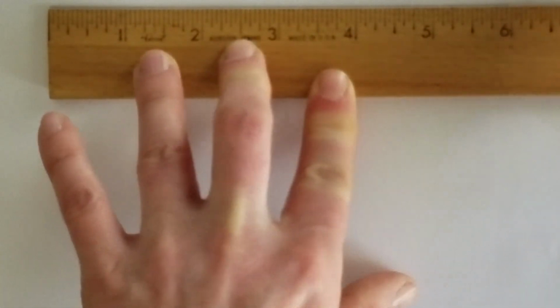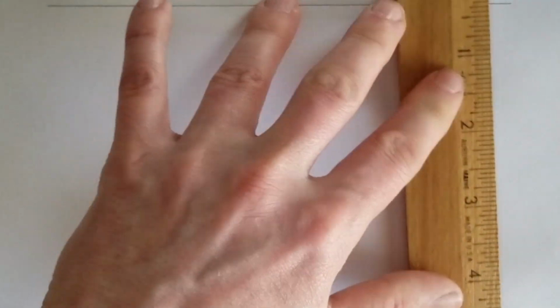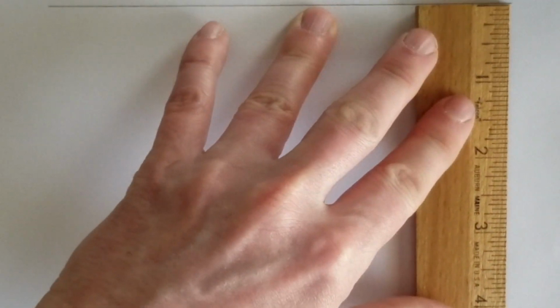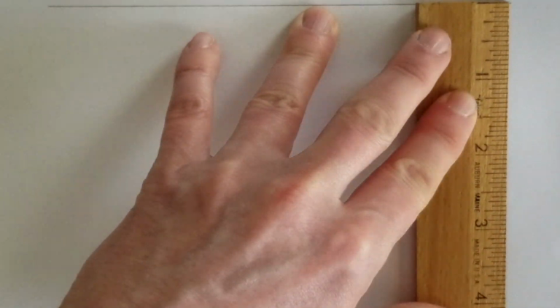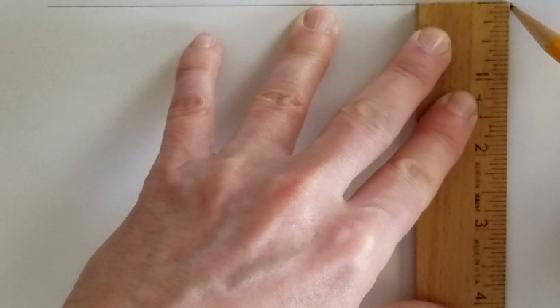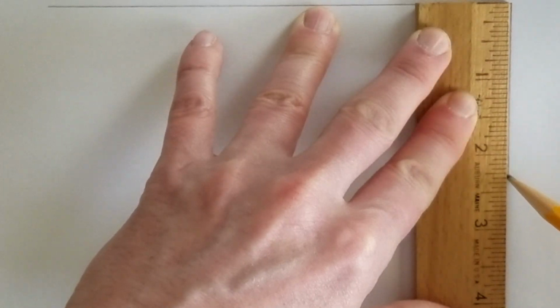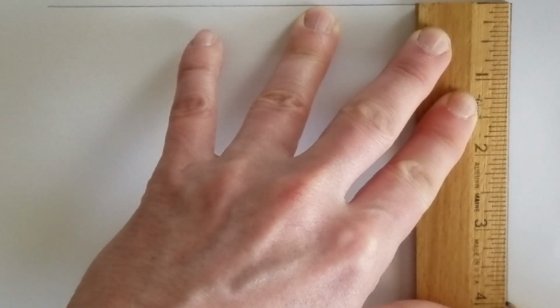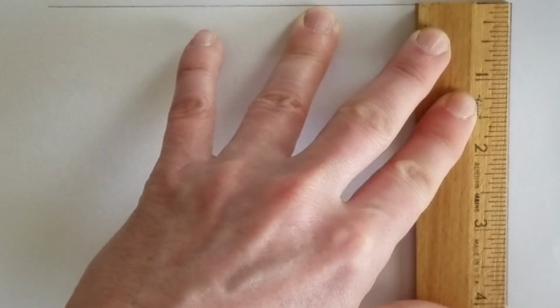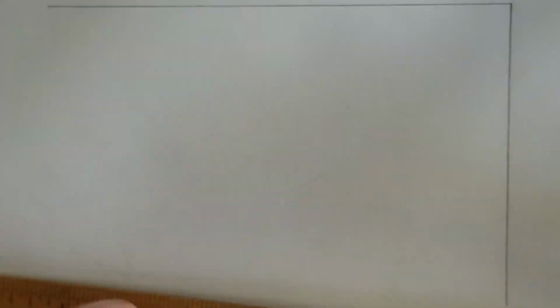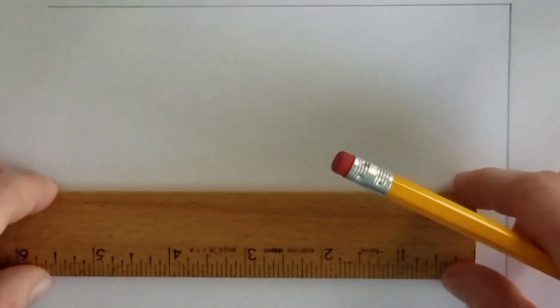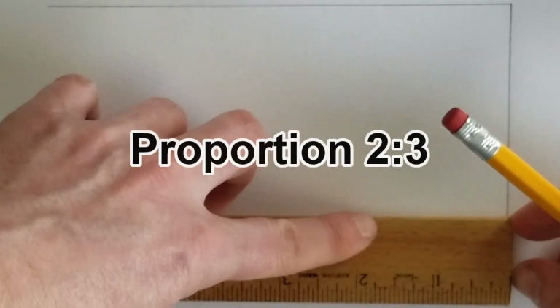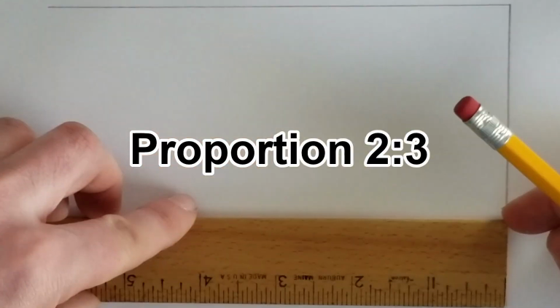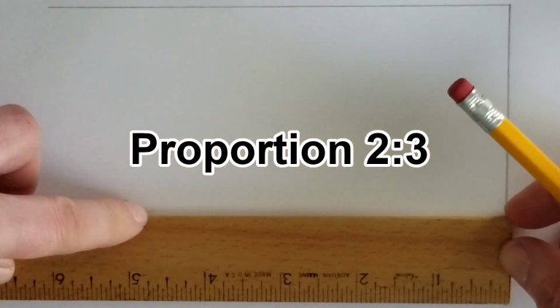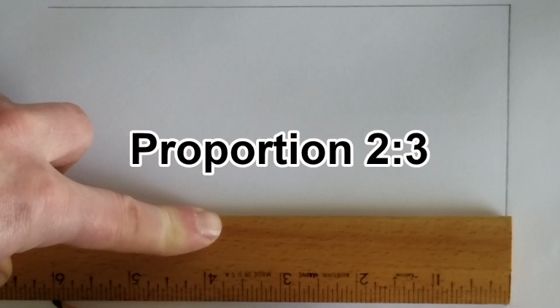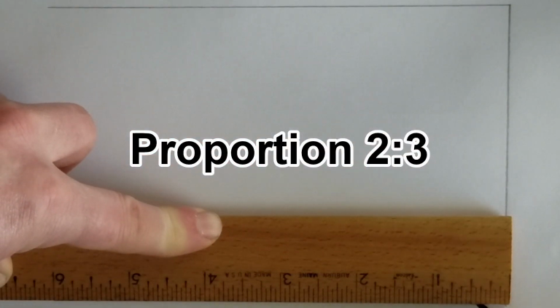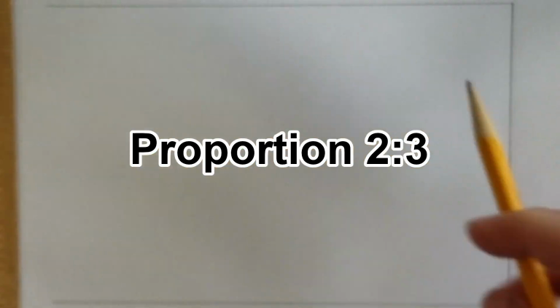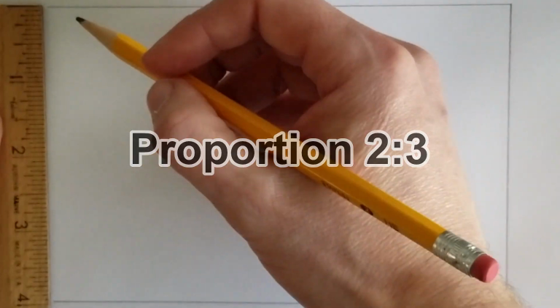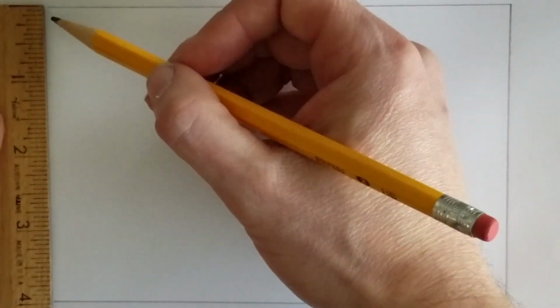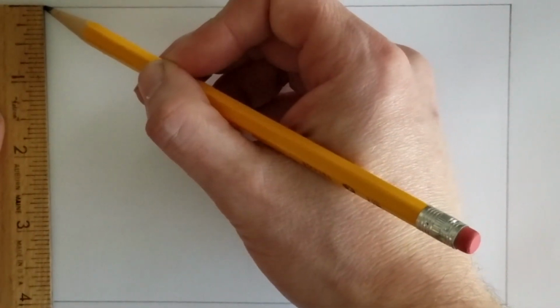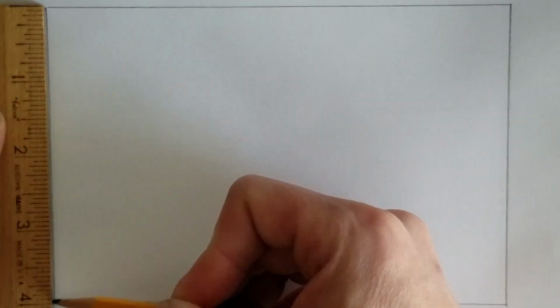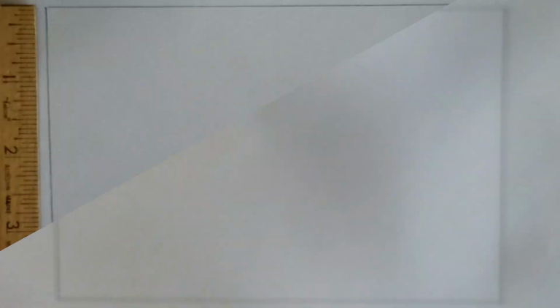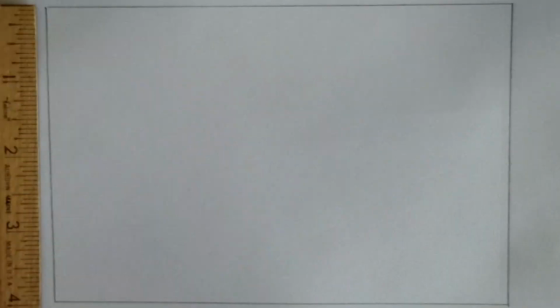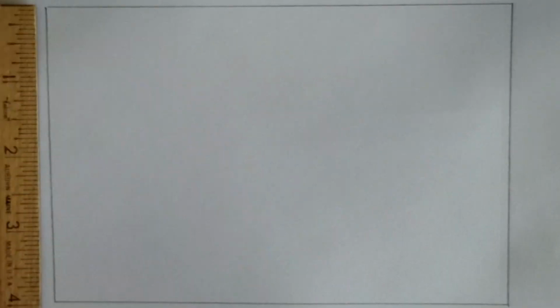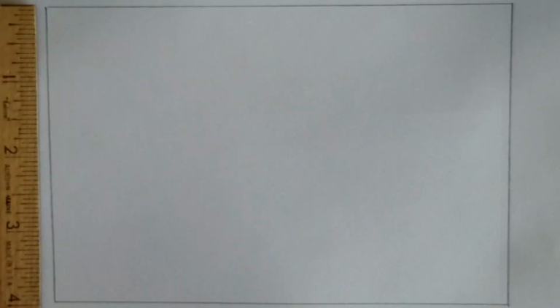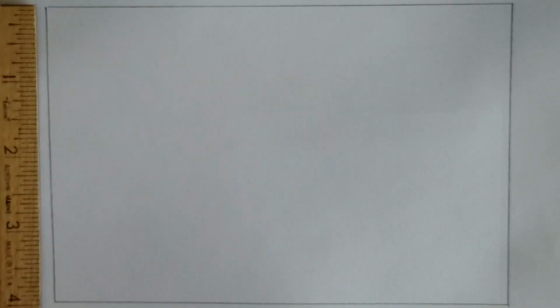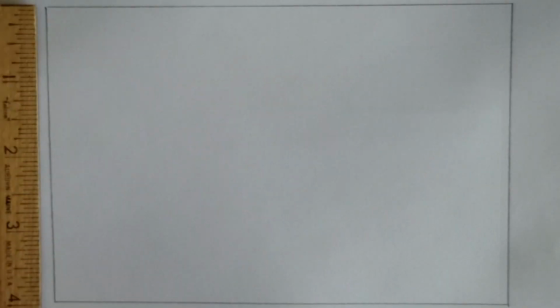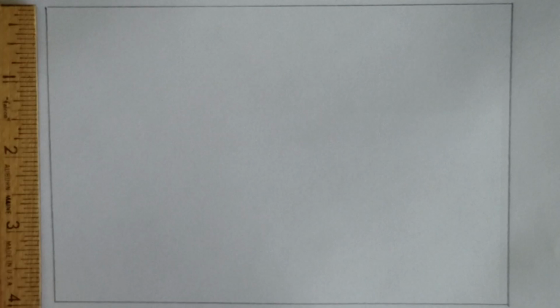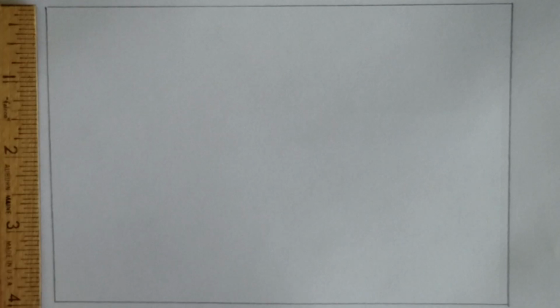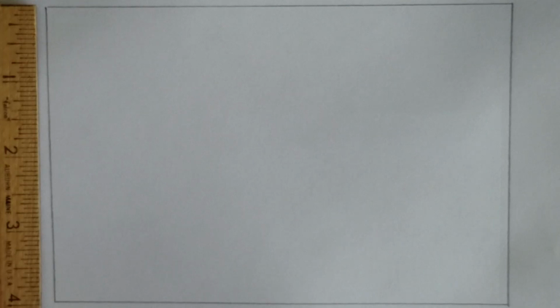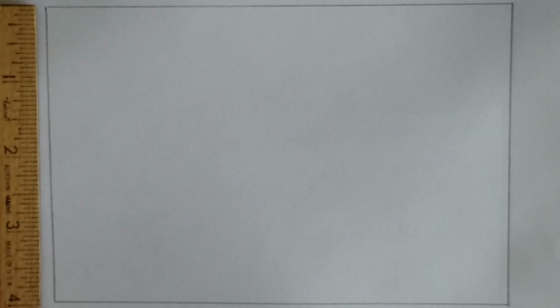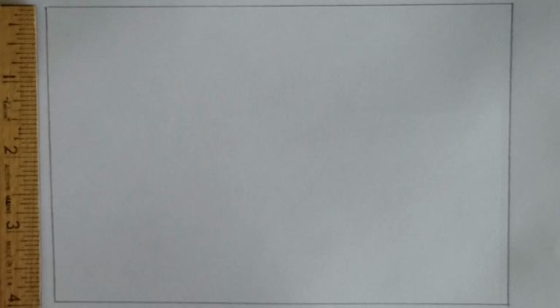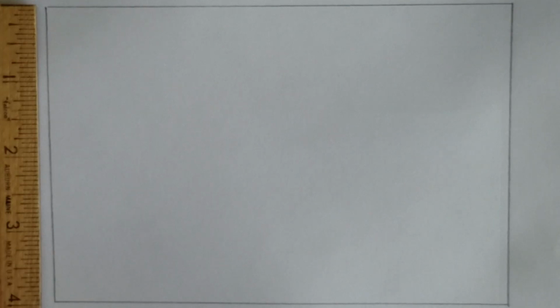We're going to make the flag six inches across and four inches down. This will give us a flag proportion of two to three, which is the most common proportion used for national flags. And speaking of national flags, we're going to be using elements of a number of country flags for our design.